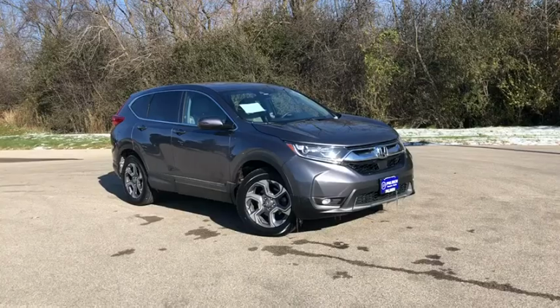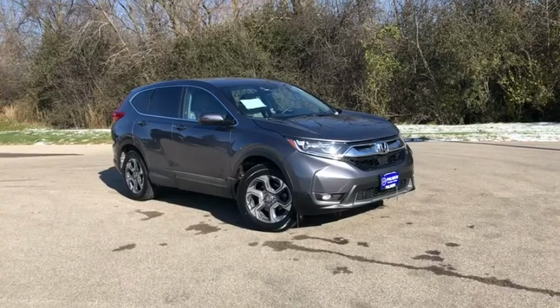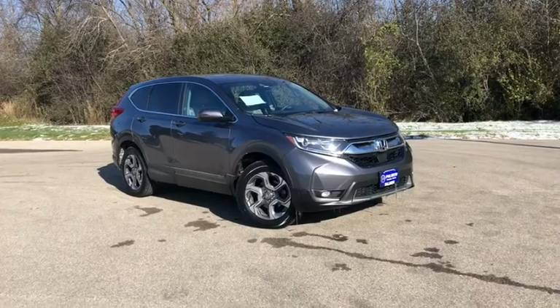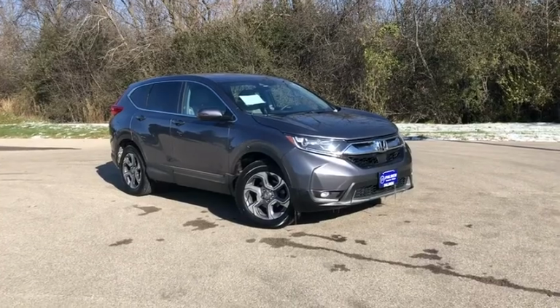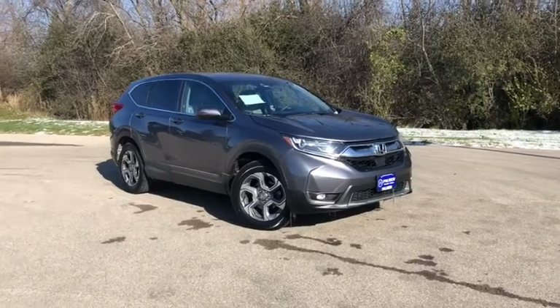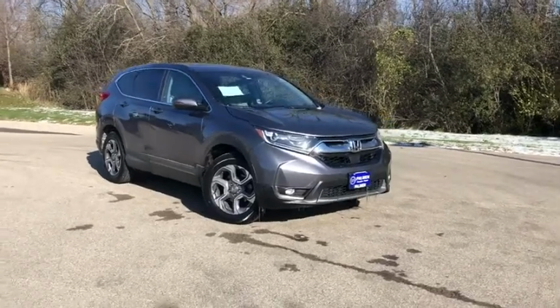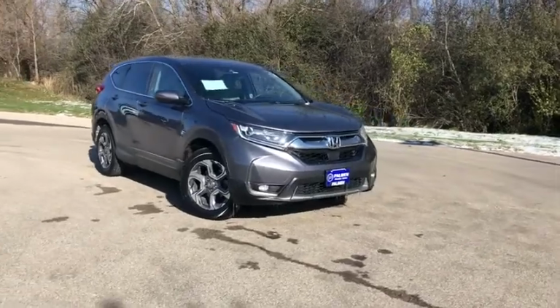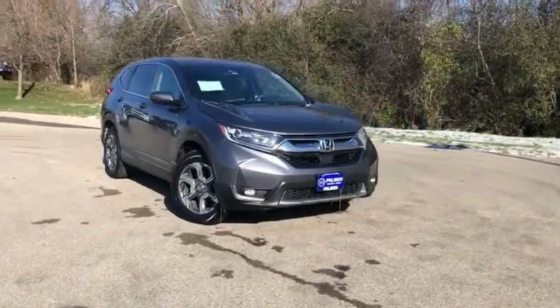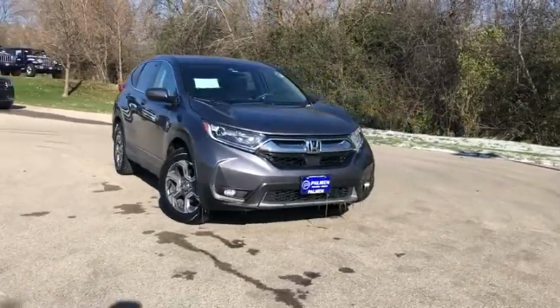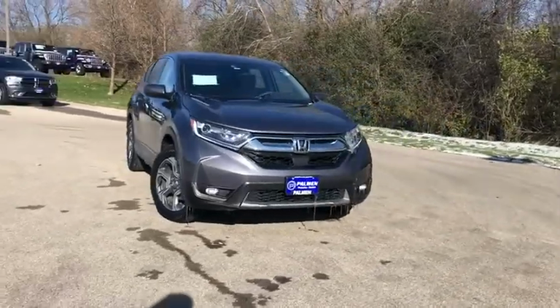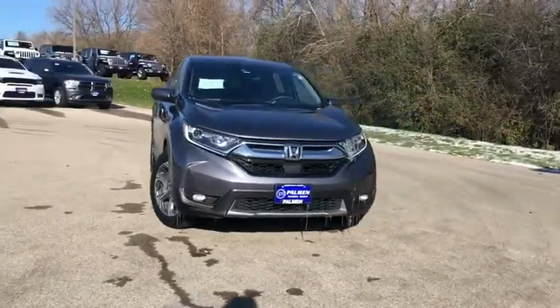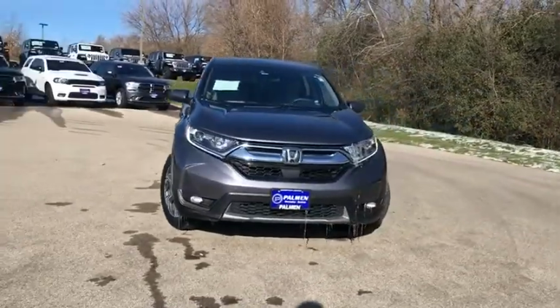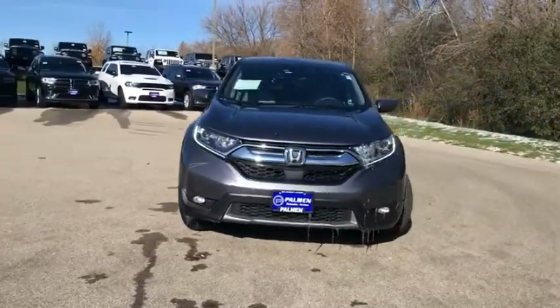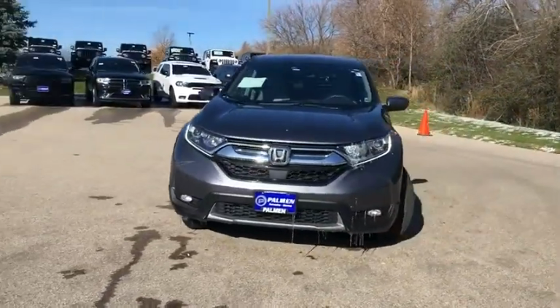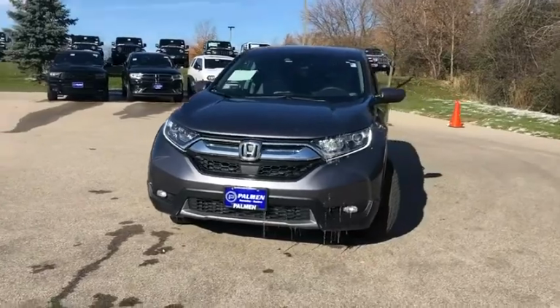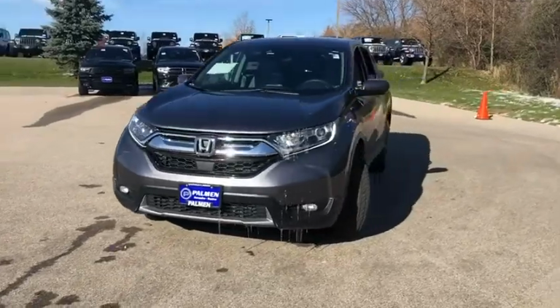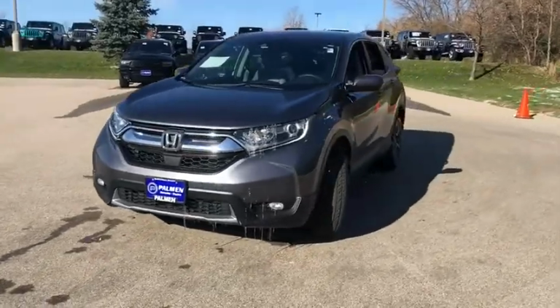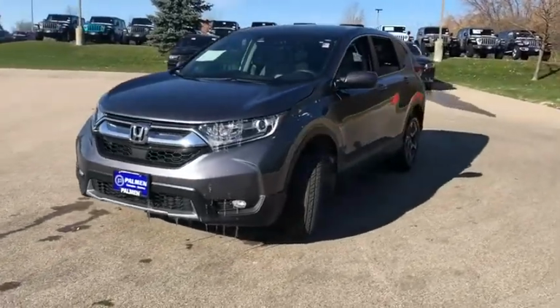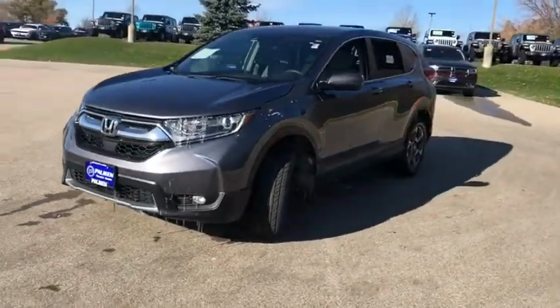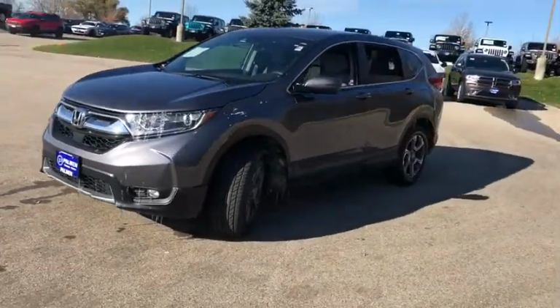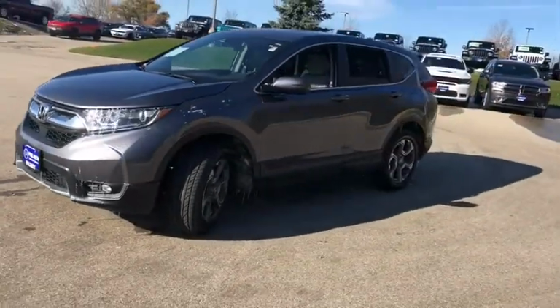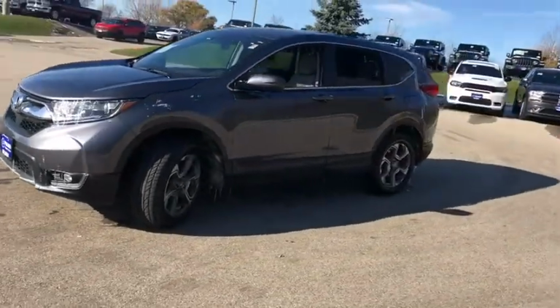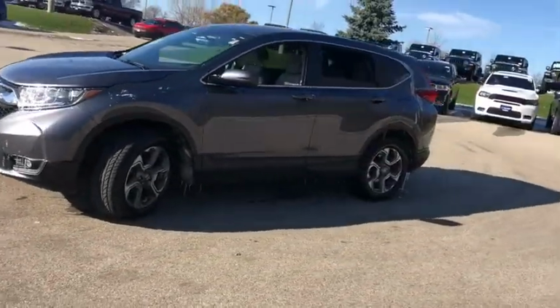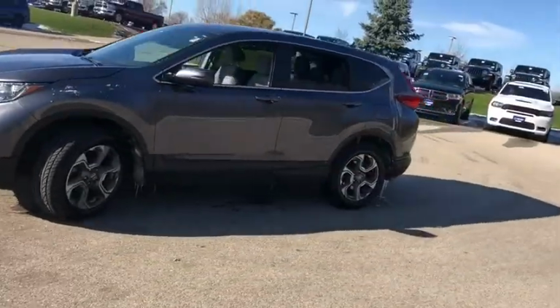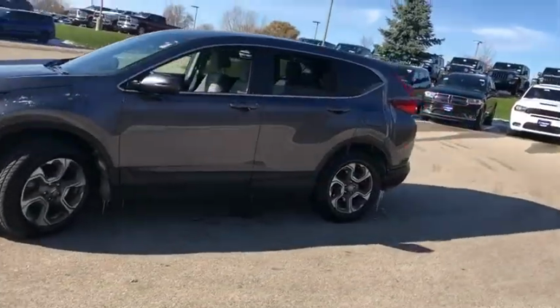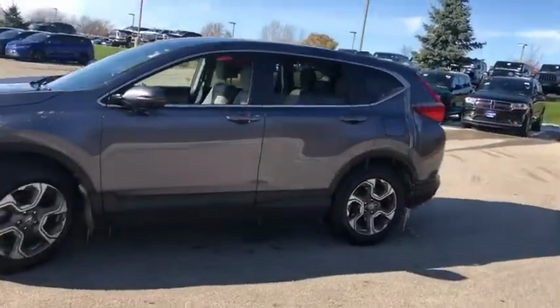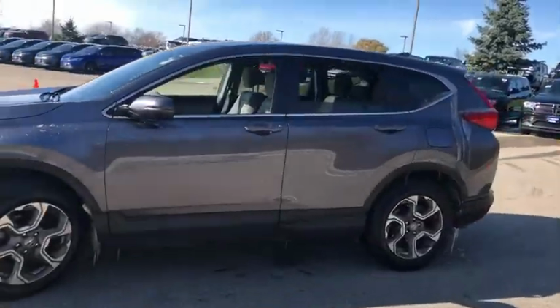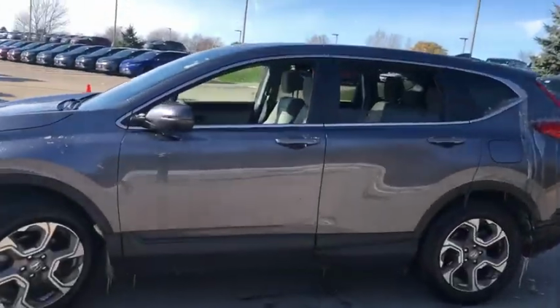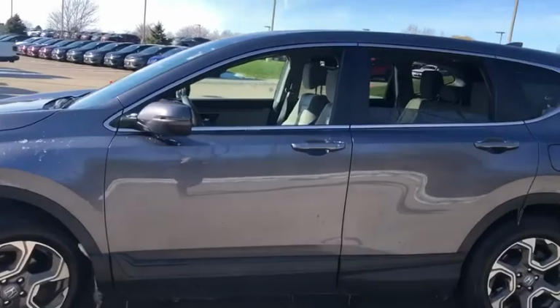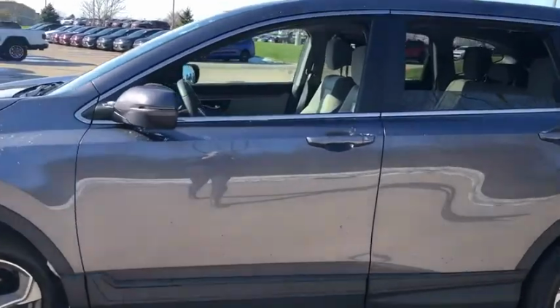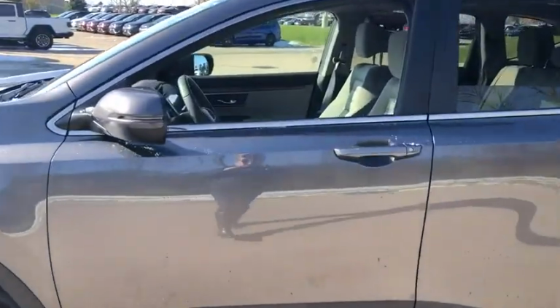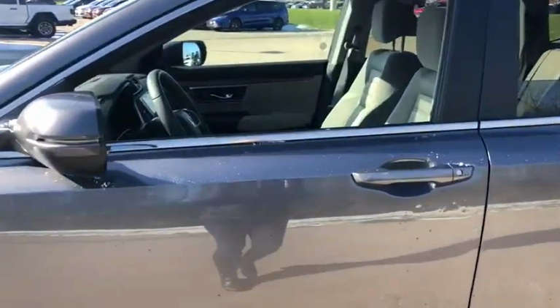Come test drive the 2017 Honda CR-V — a top recommended vehicle because of its car-like driving manners, good value, cool technology, and comfy interior.